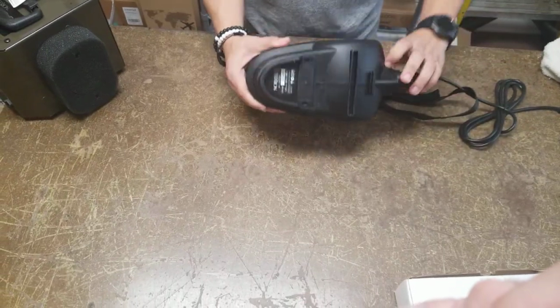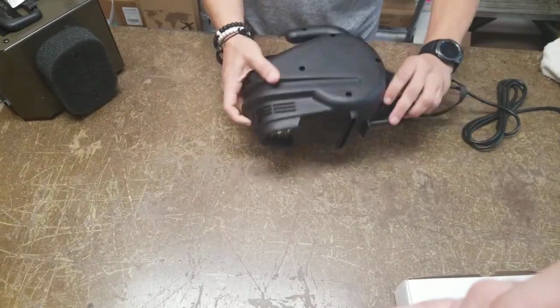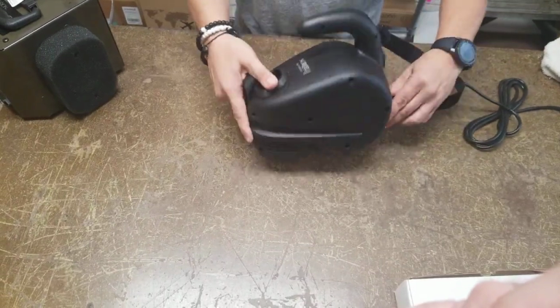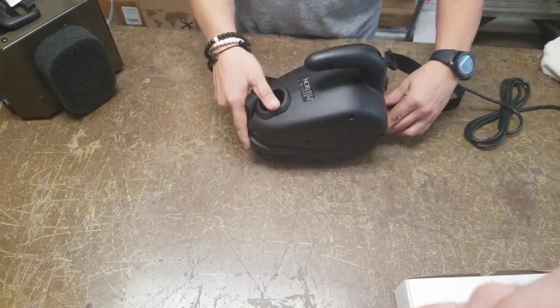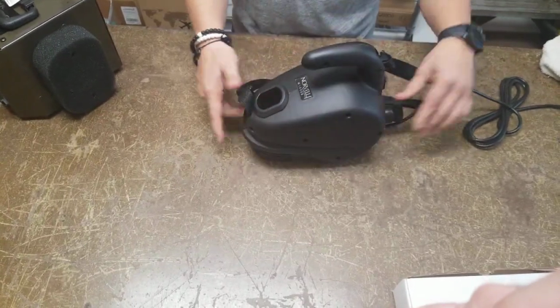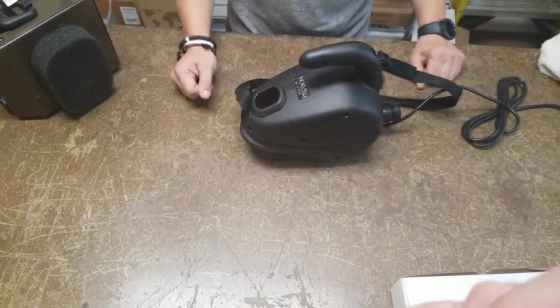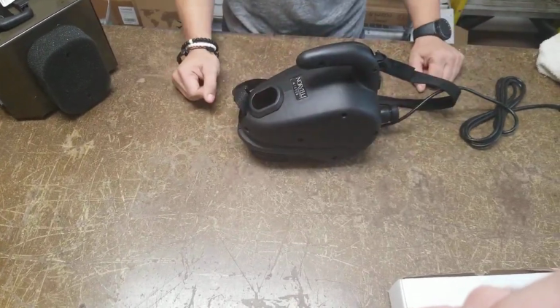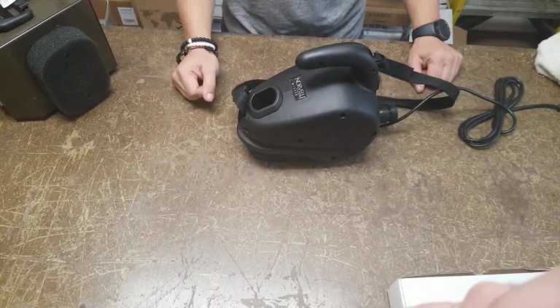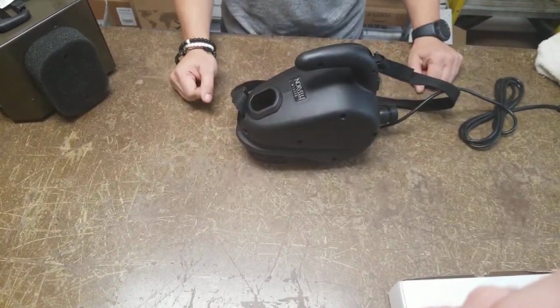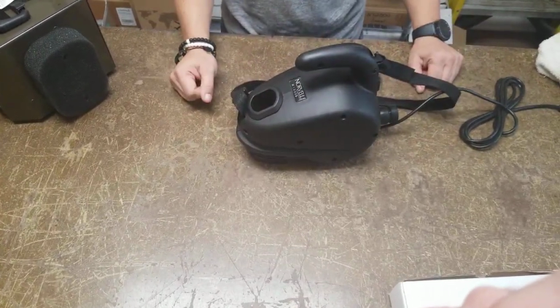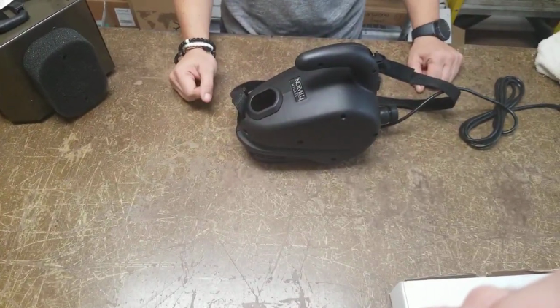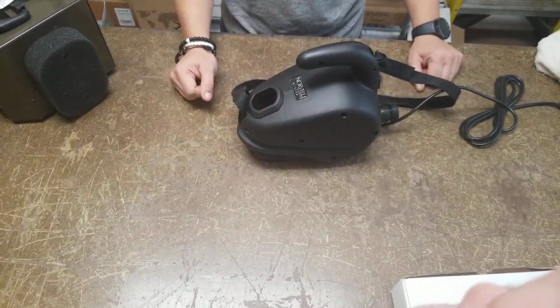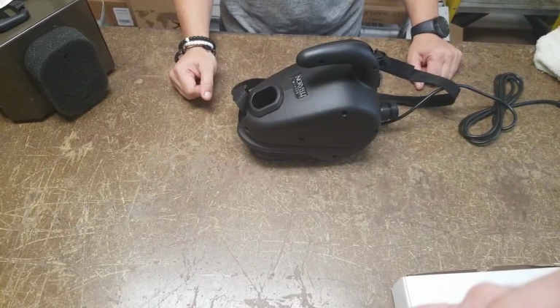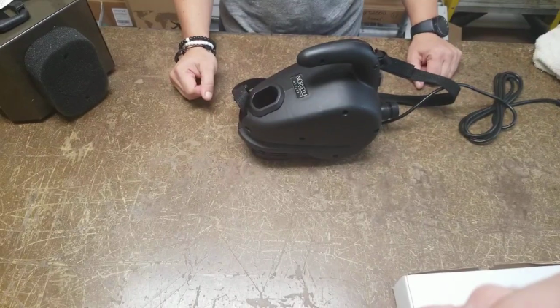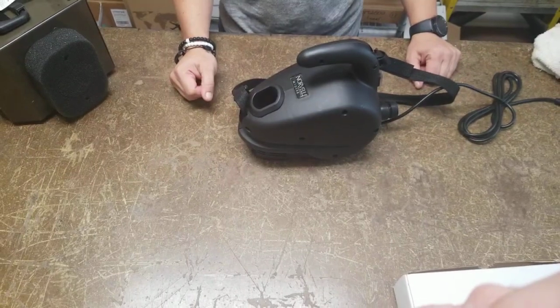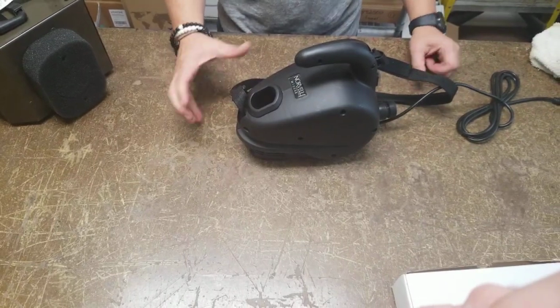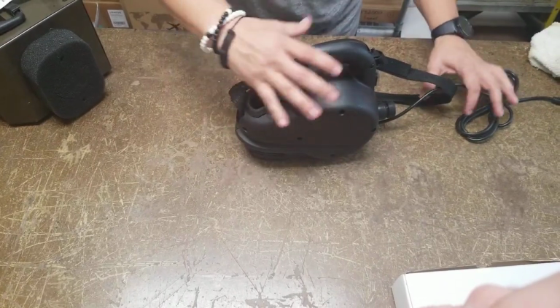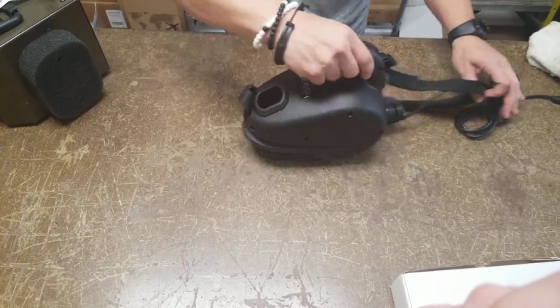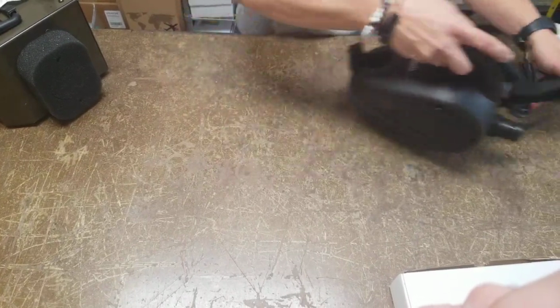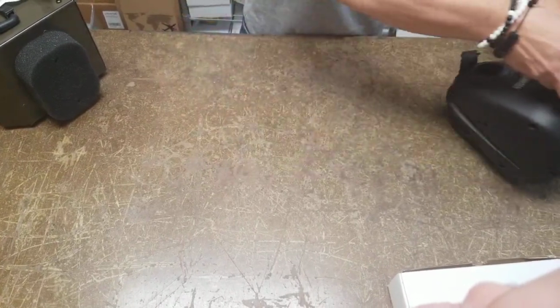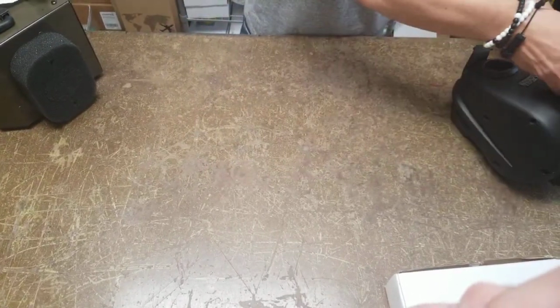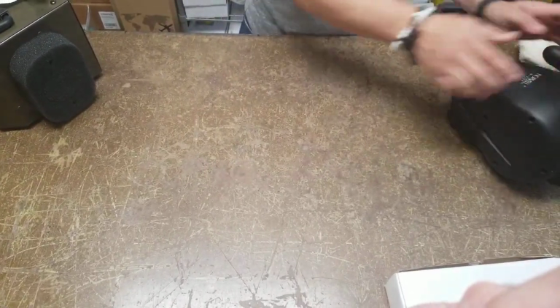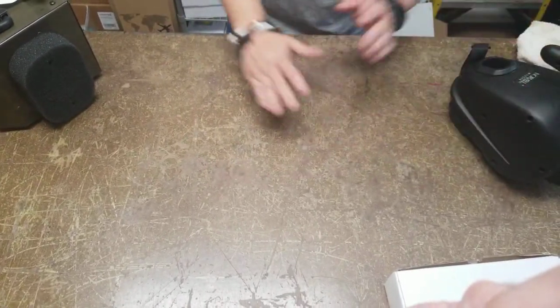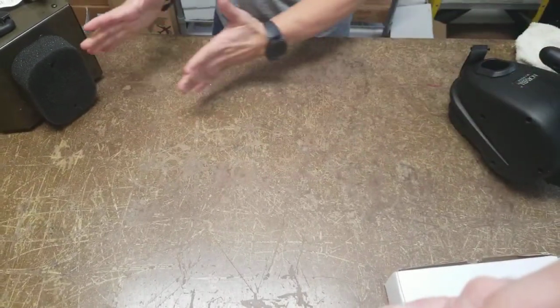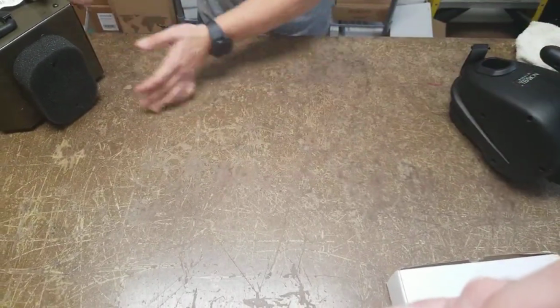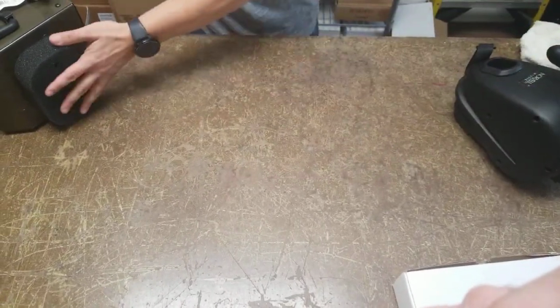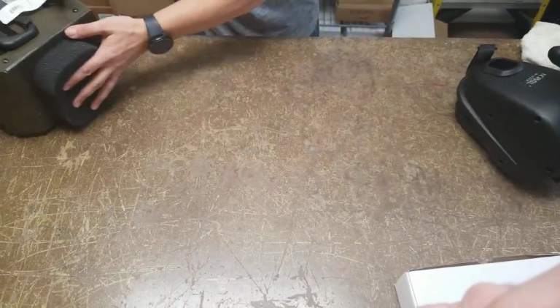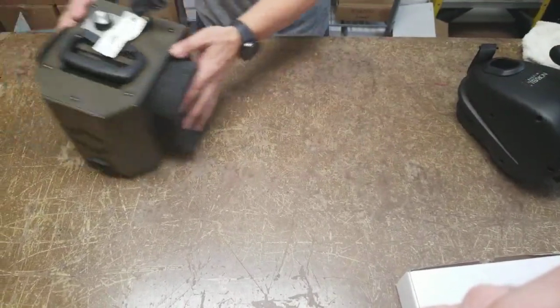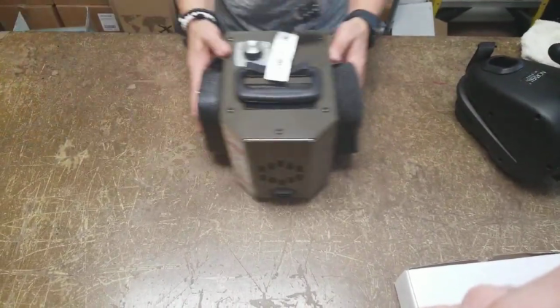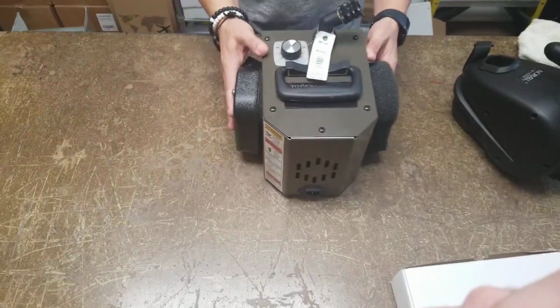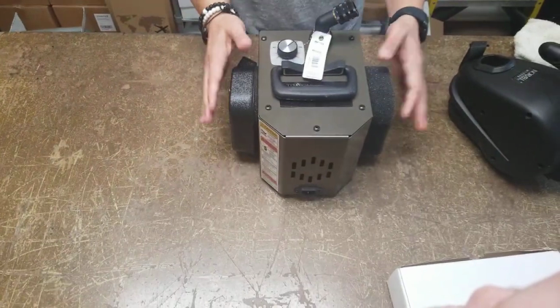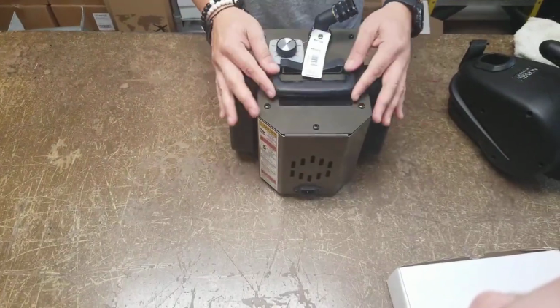You simply slide it right back in to the M1000 — and that is how you keep your M1000 clean and running for a long time. Now let's move over to the Z3000.